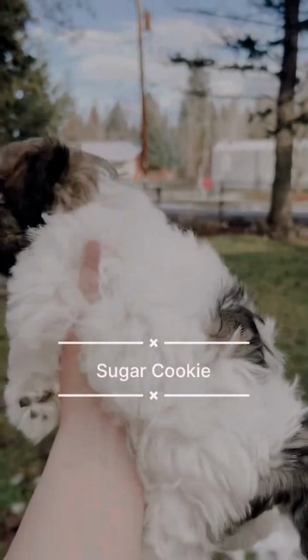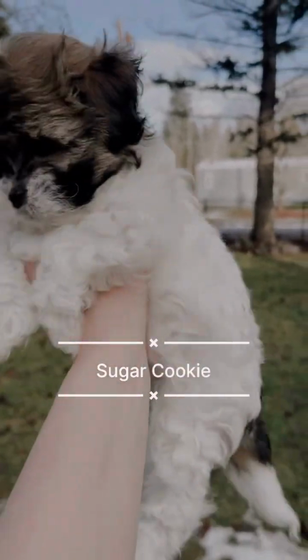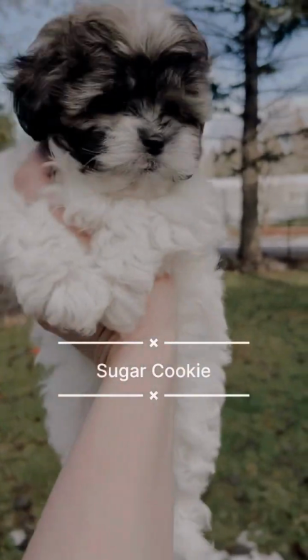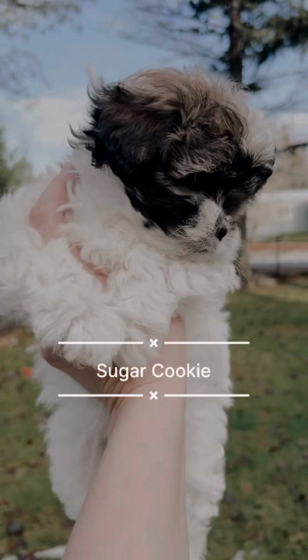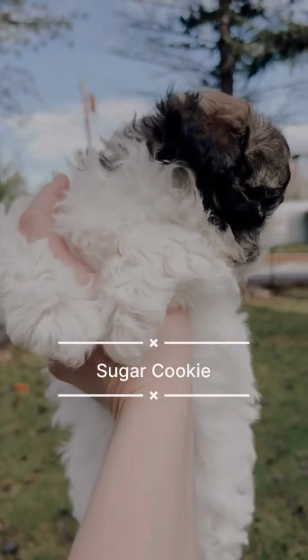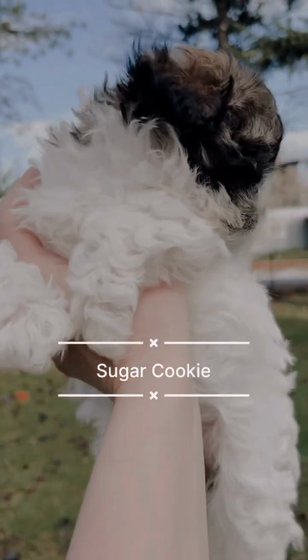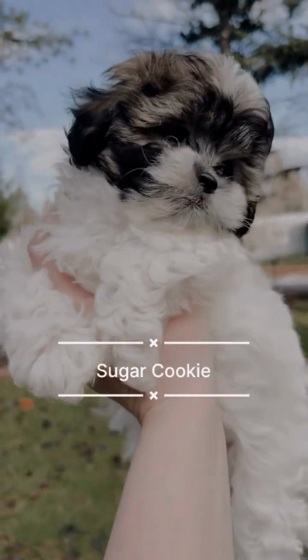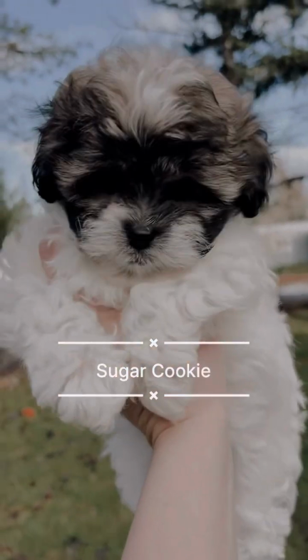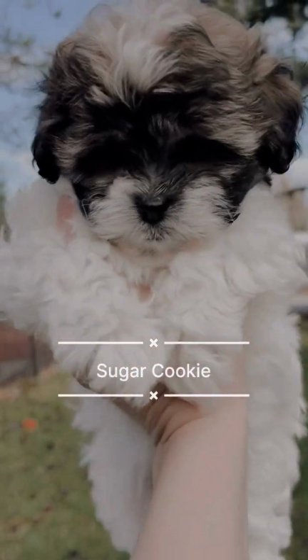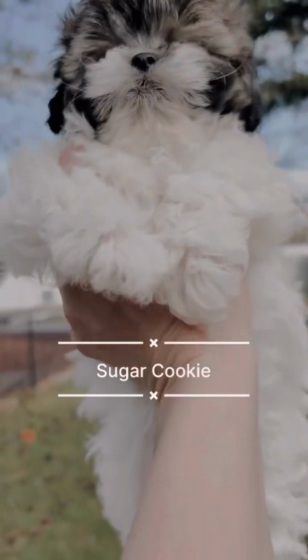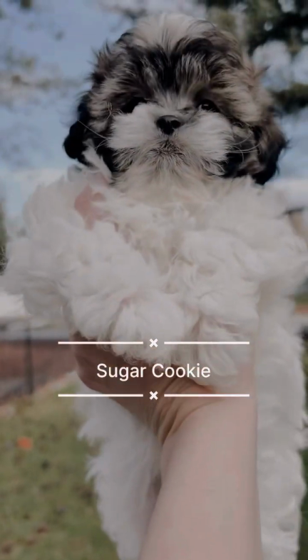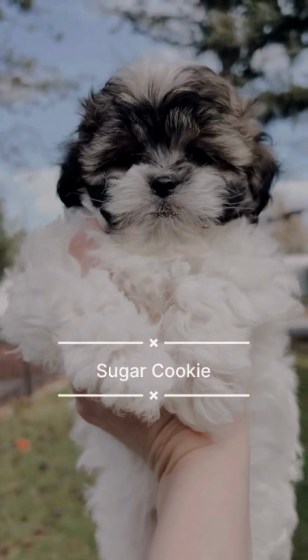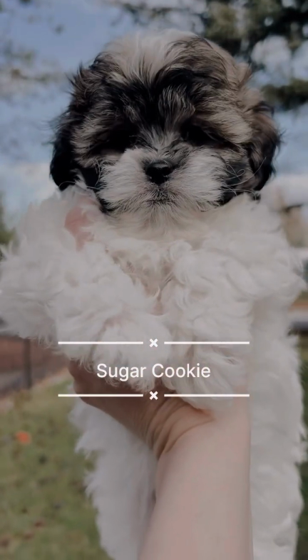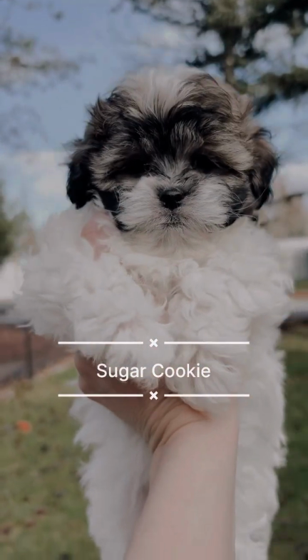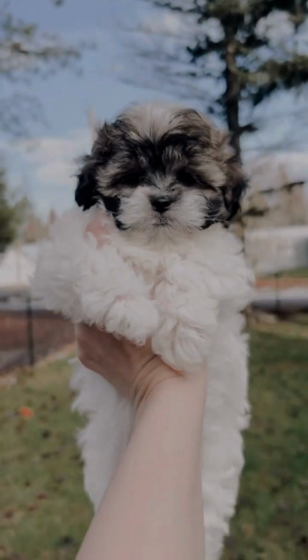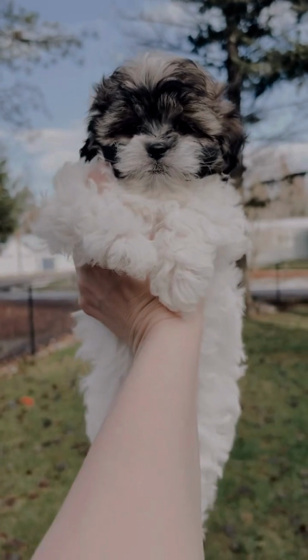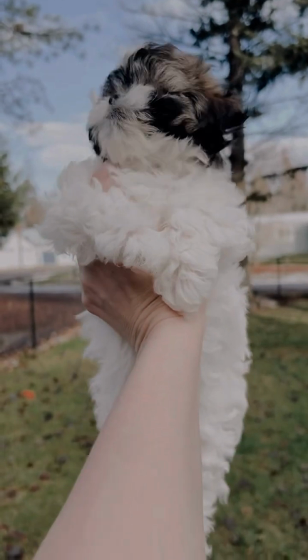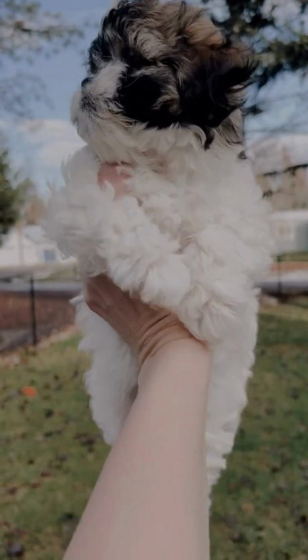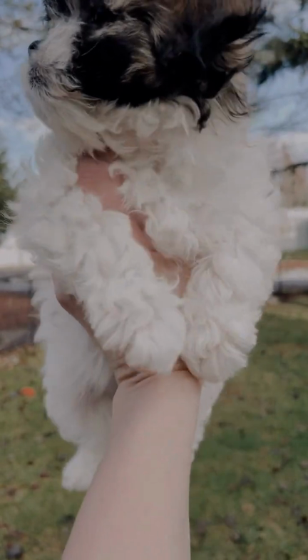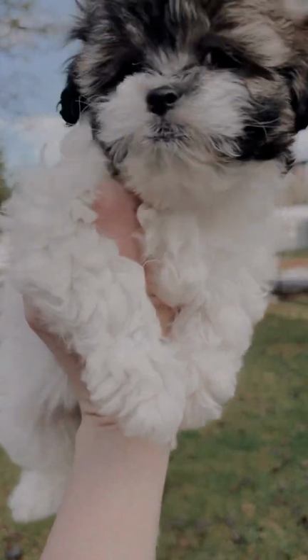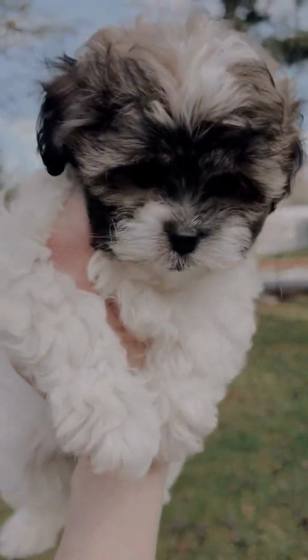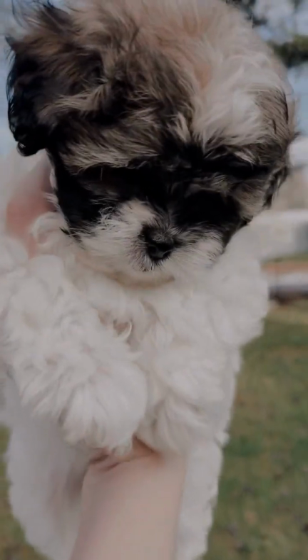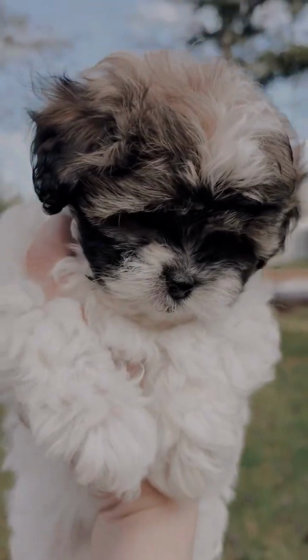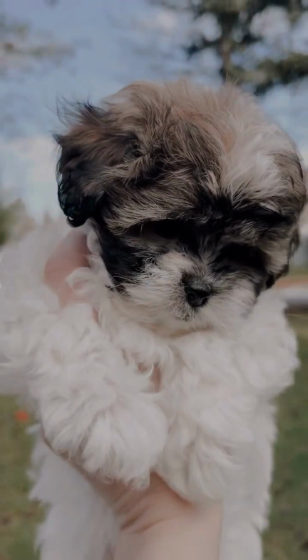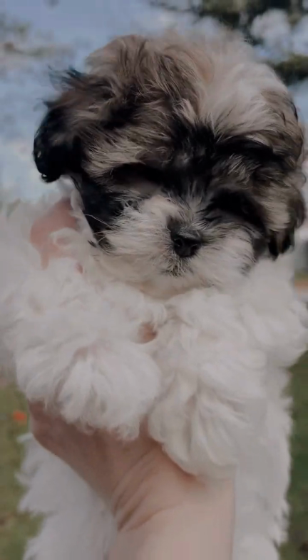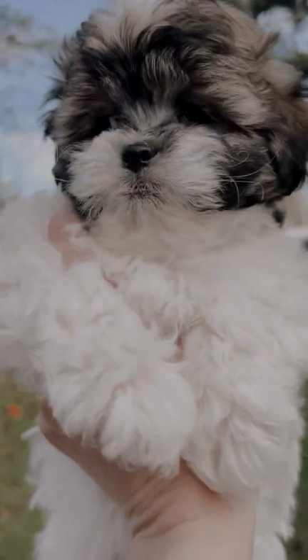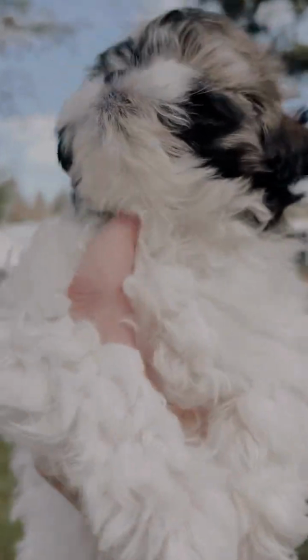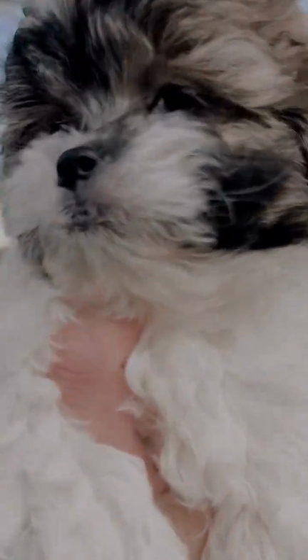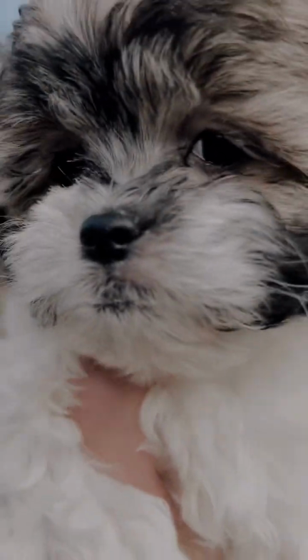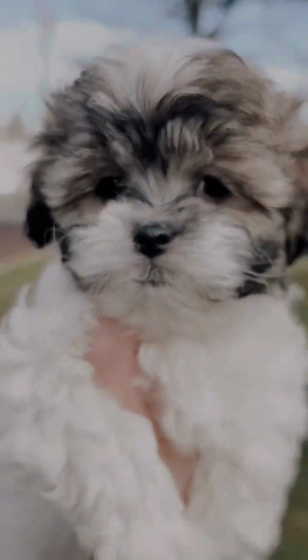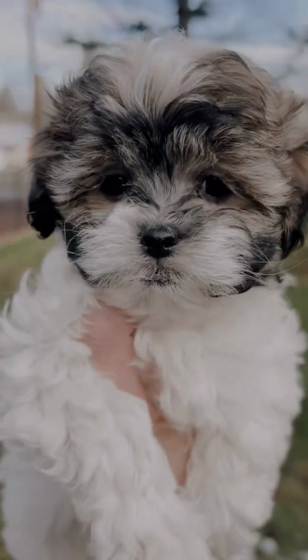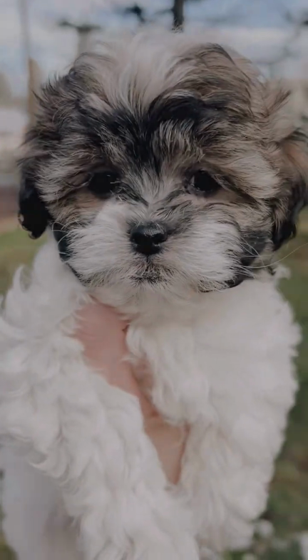She has two spots on her back and her coloring is a sable, so that means it's lighter at the base. As she matures it's quite possible that she'll be more white or a little more creamy apricot in the face, and the dark will fade.